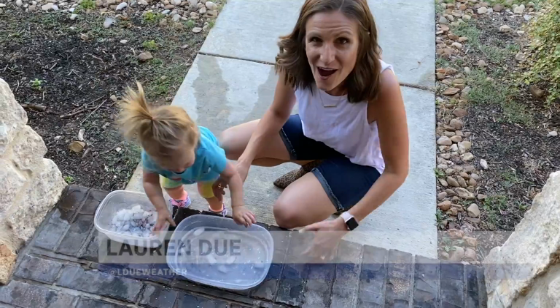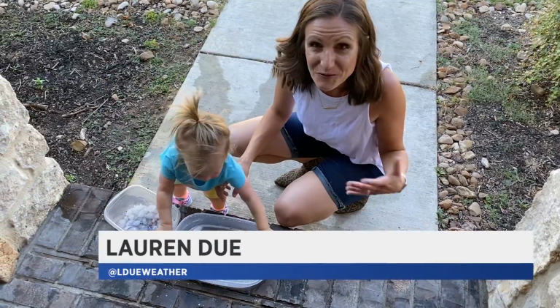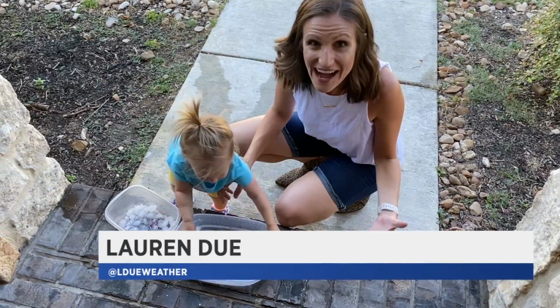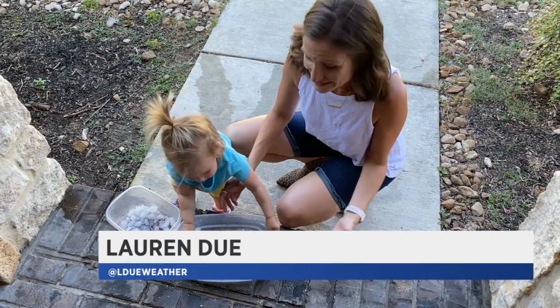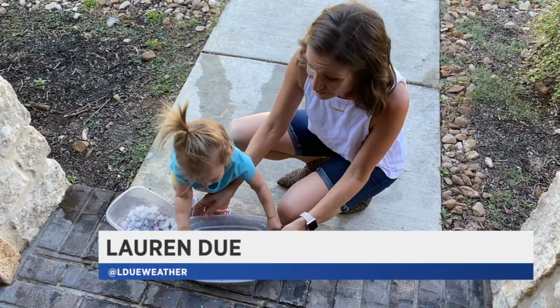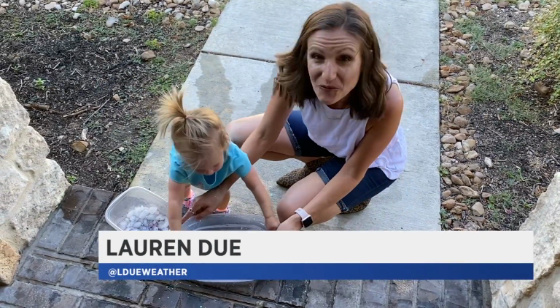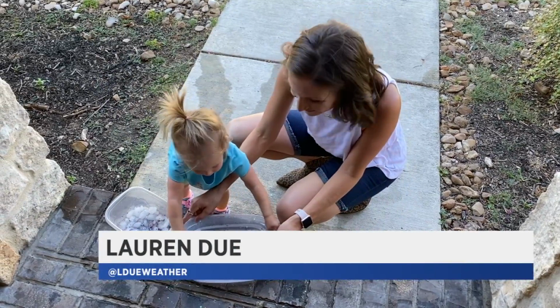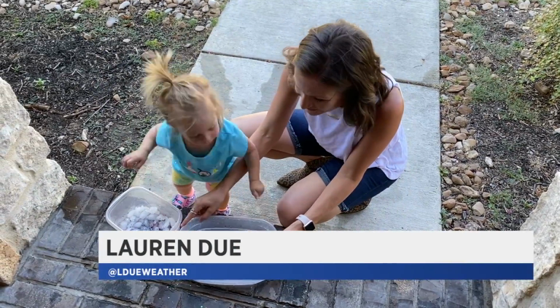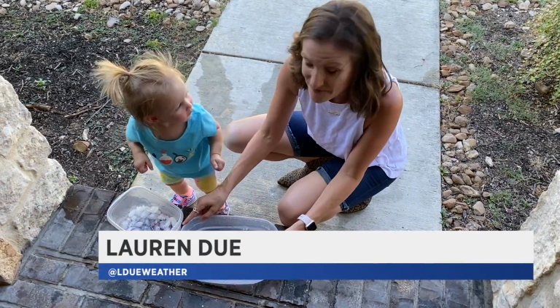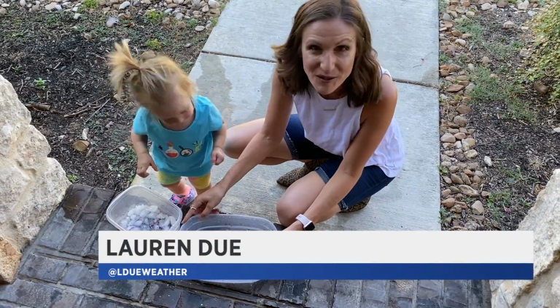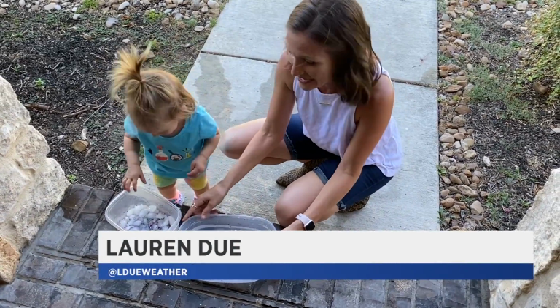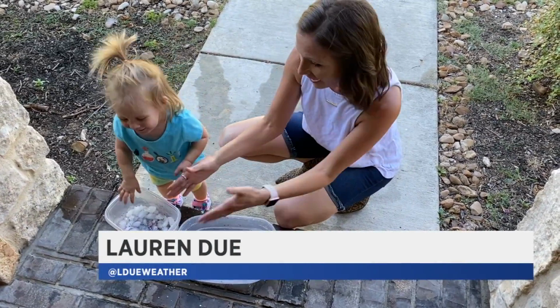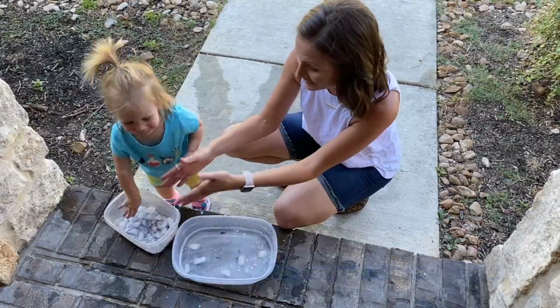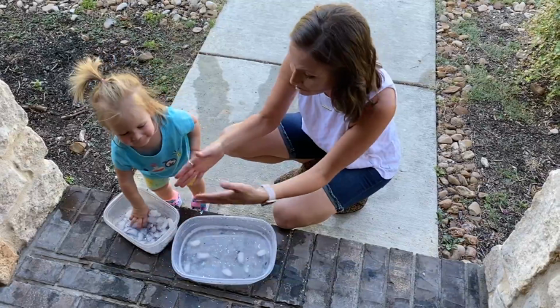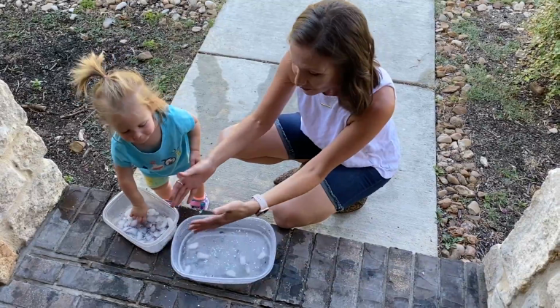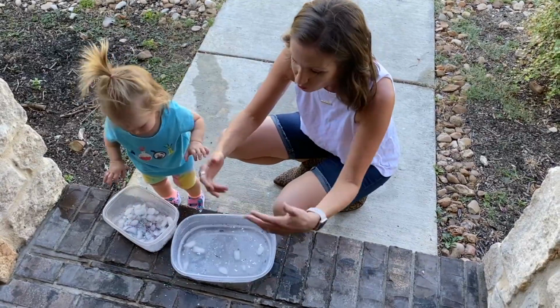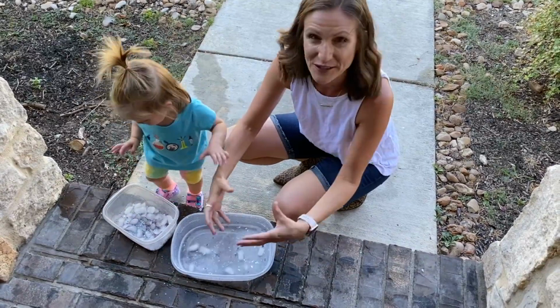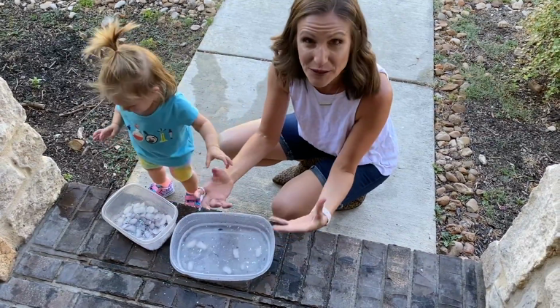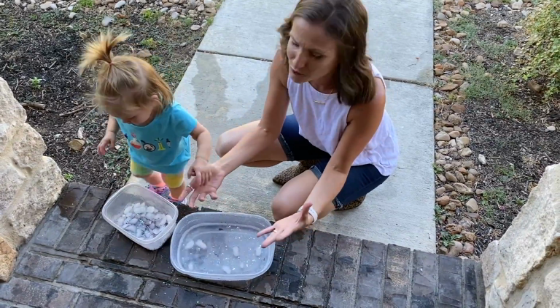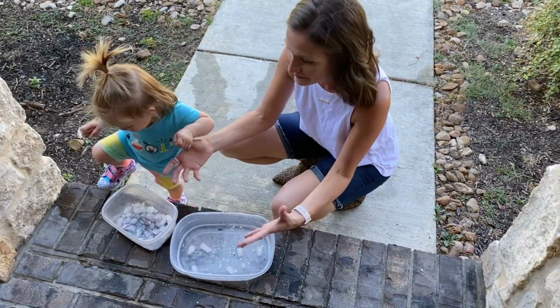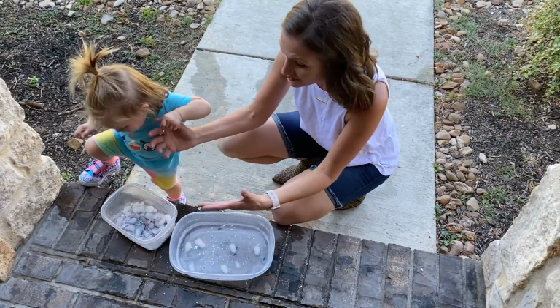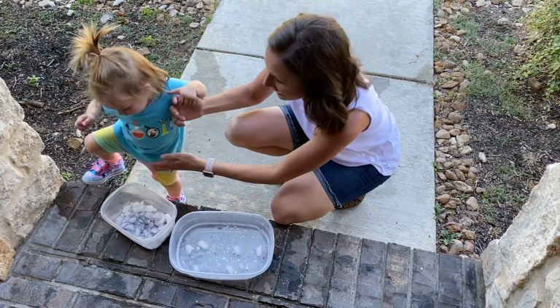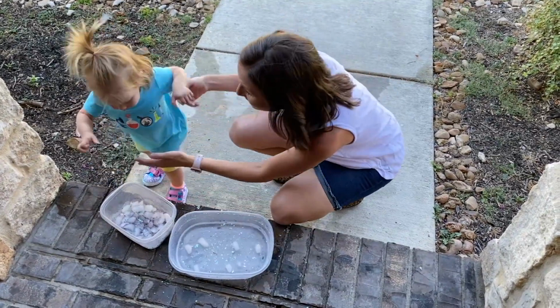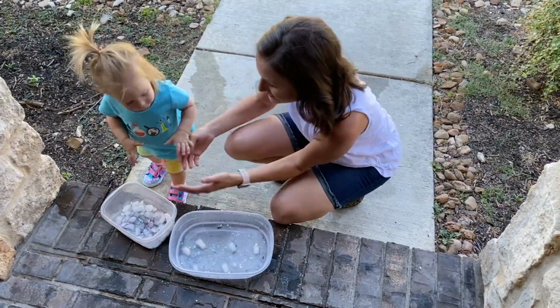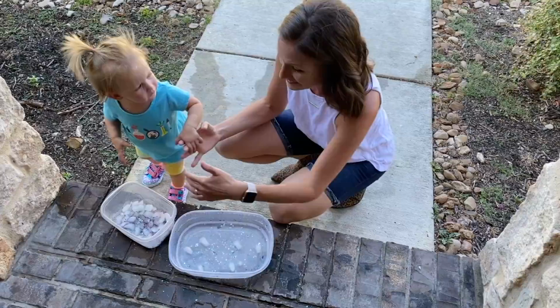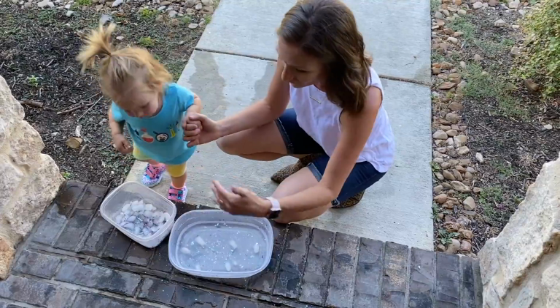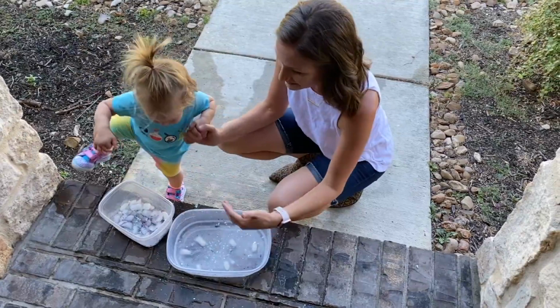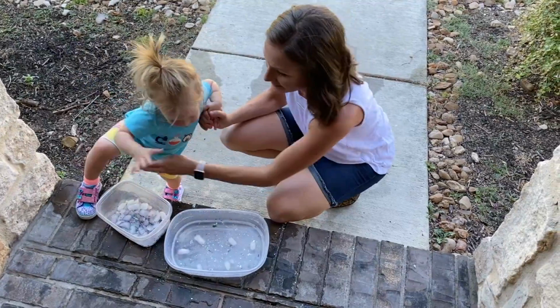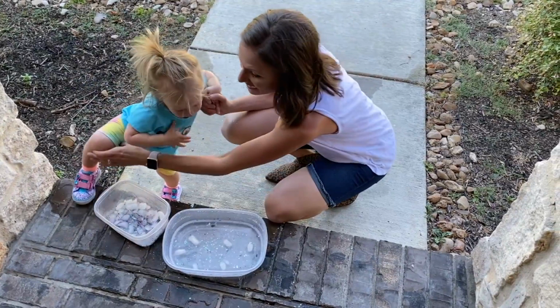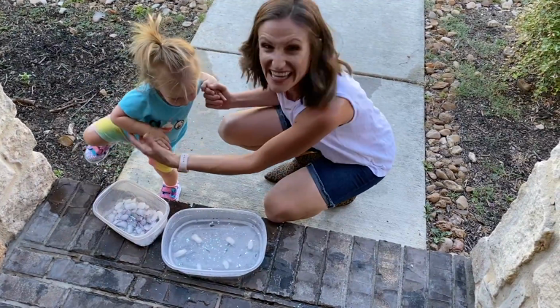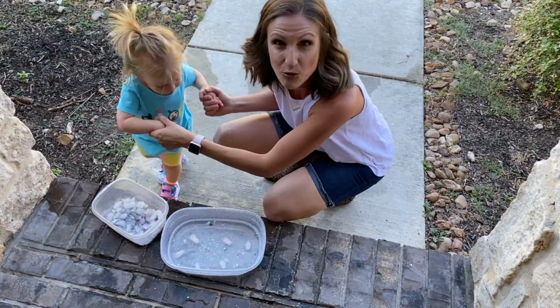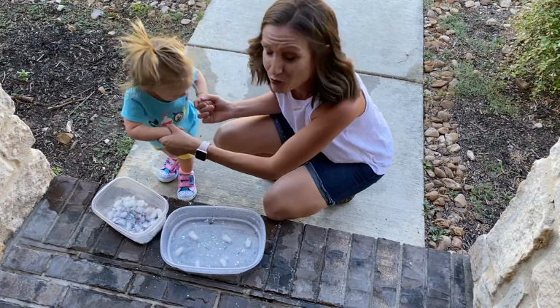On these really hot days you could do some really cool experiments. We're putting ice, glitter, and baby oil into water and it's really cool. We're learning about melting and liquid density. You can see the oil coming down and the glitter kind of sticking in those oil pools.